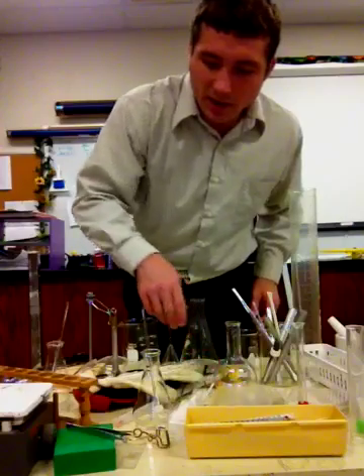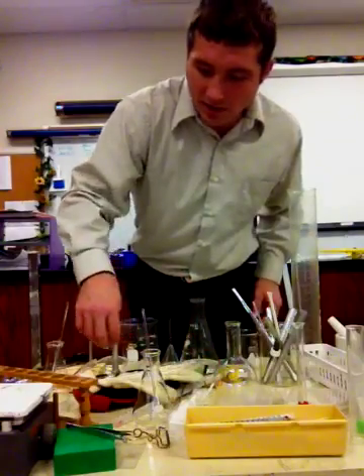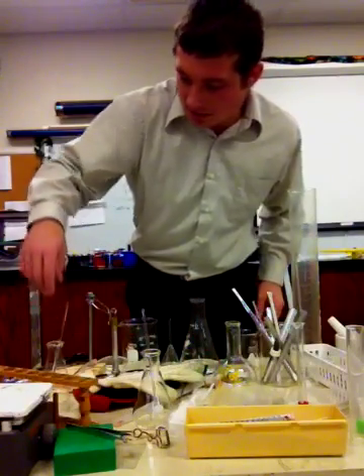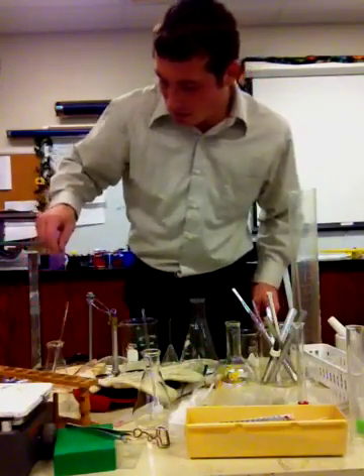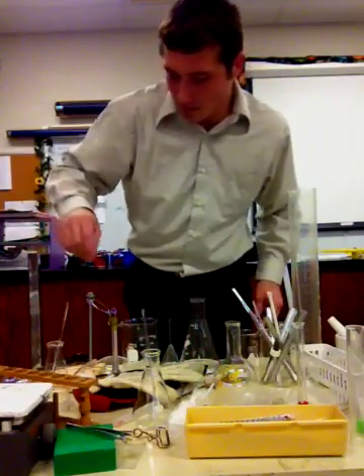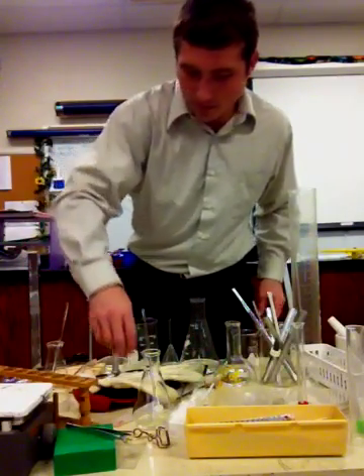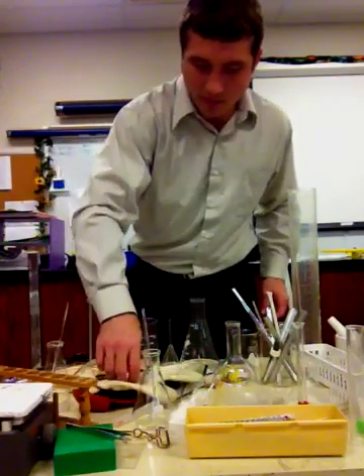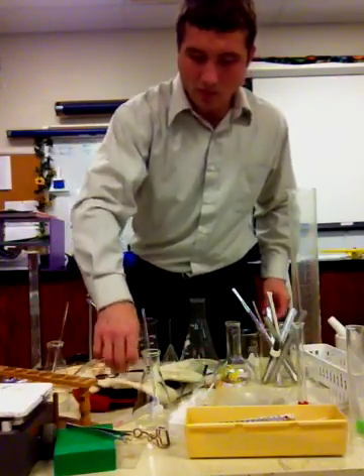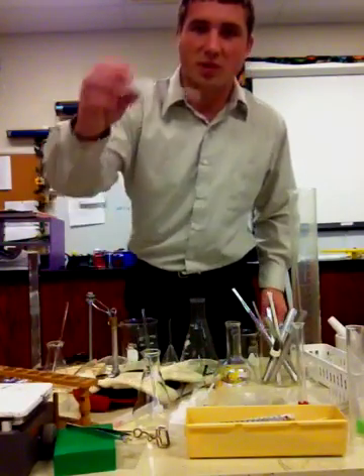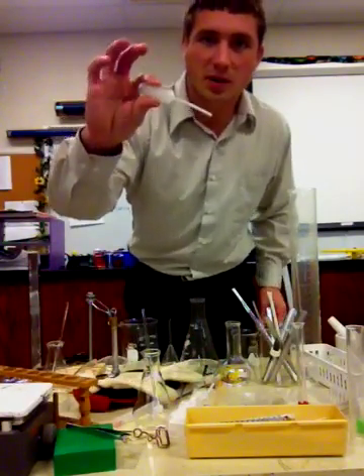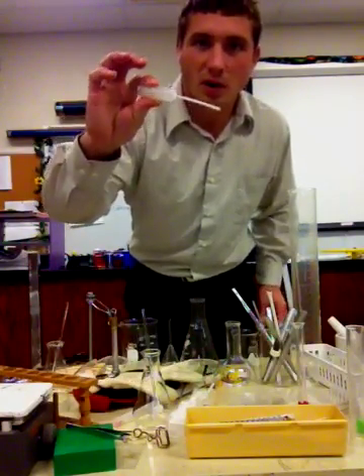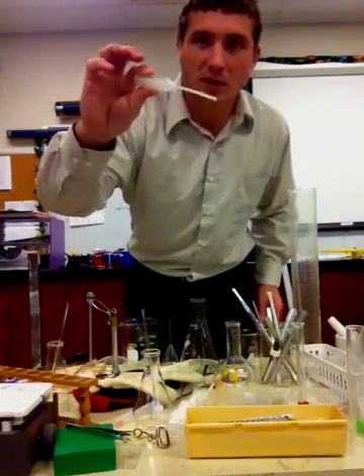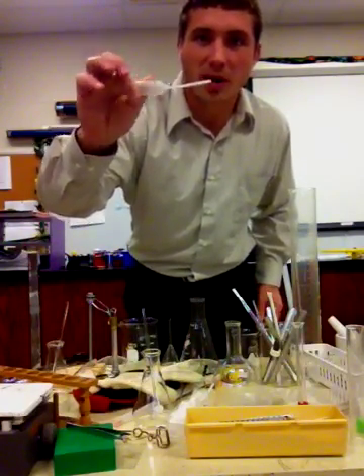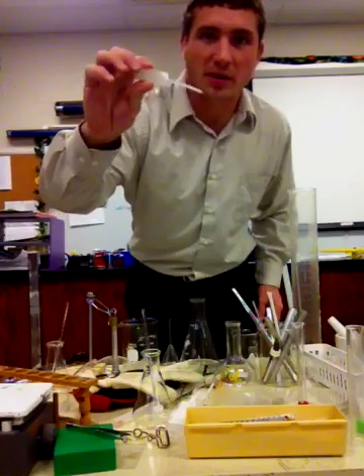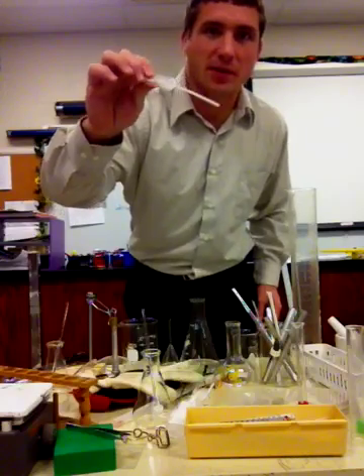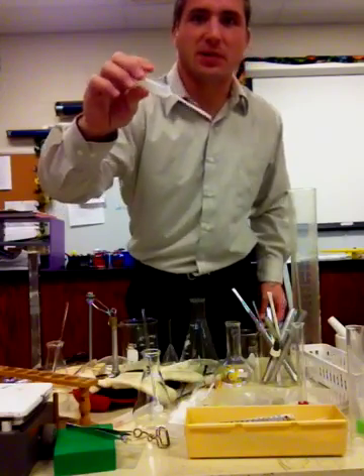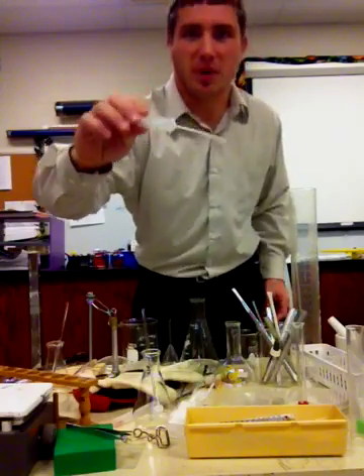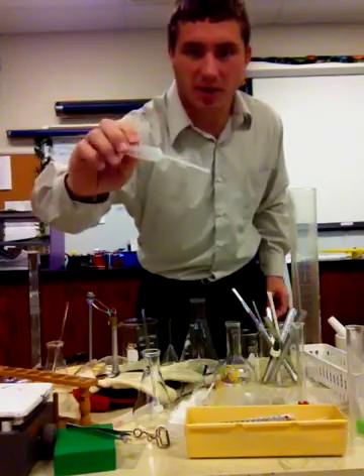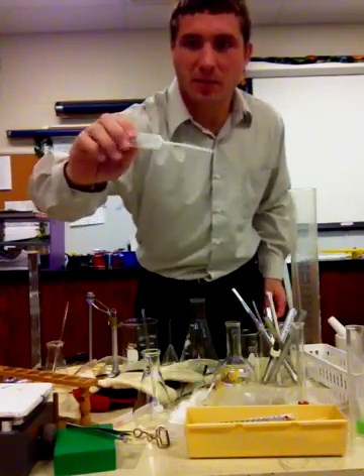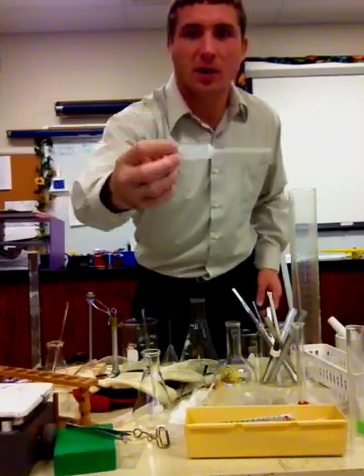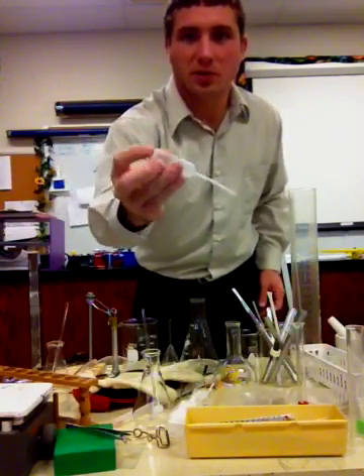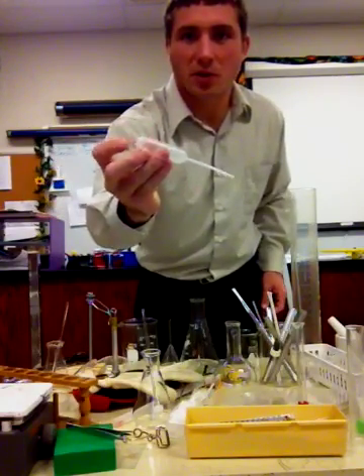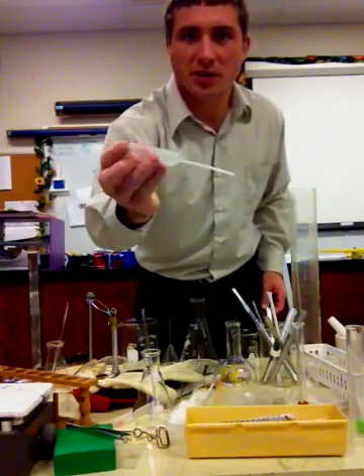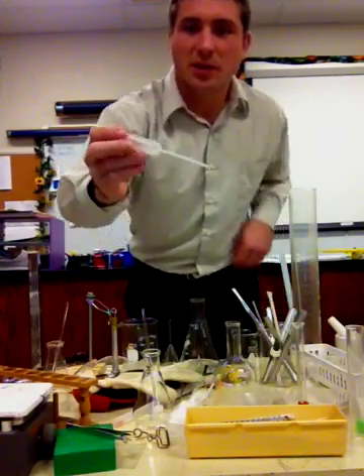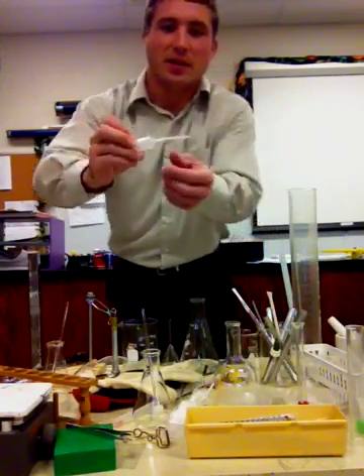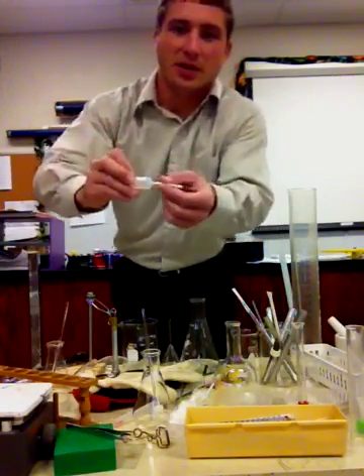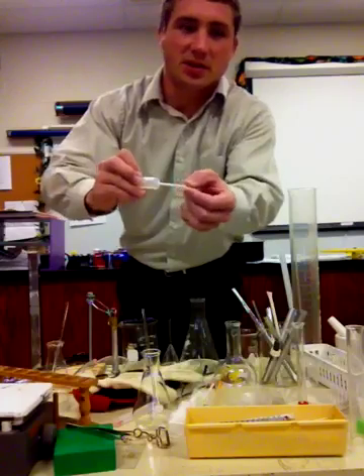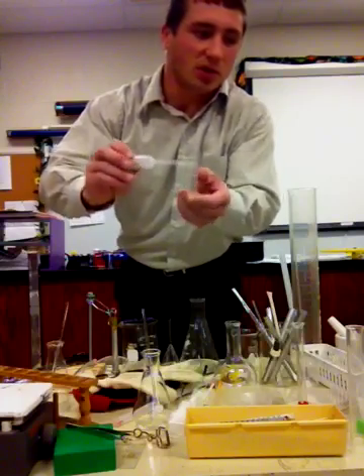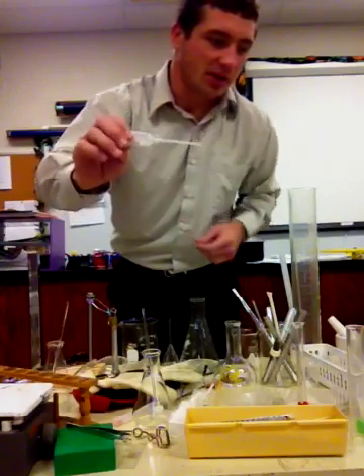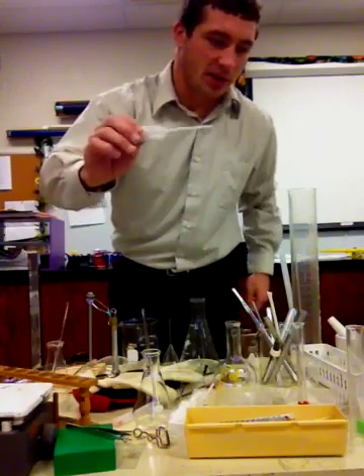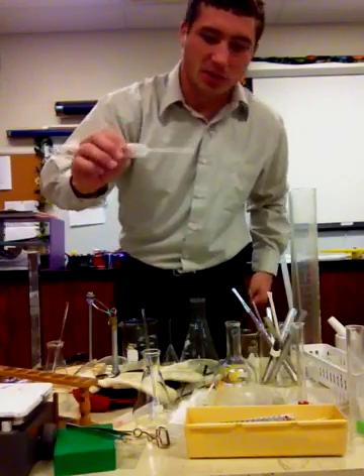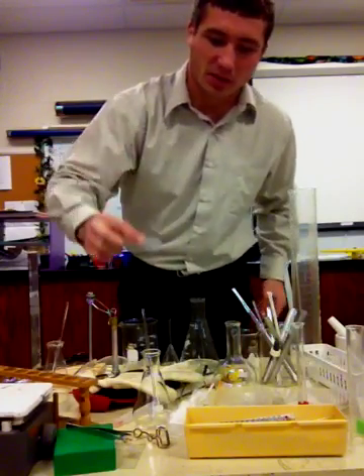The next thing would be our little pipette. This is a pipette. You will notice the large end and then a very skinny straw-looking end on the other side.